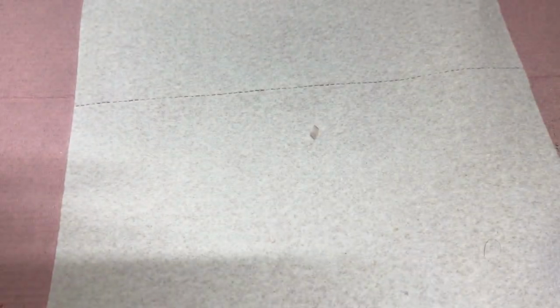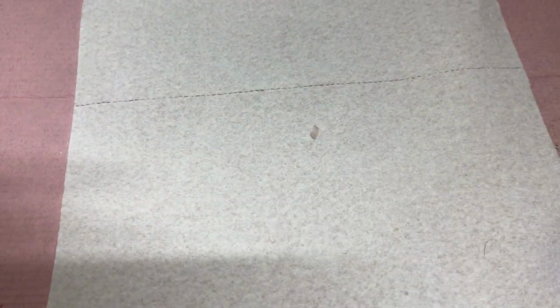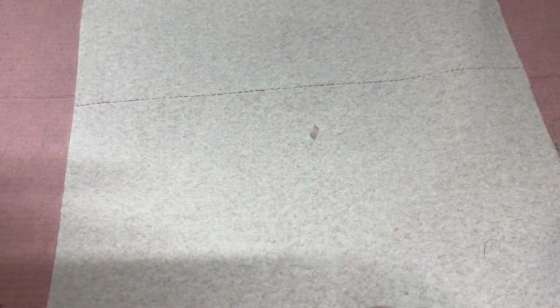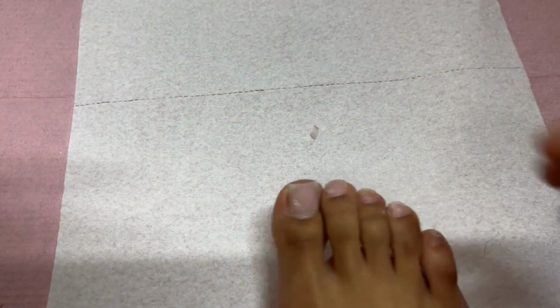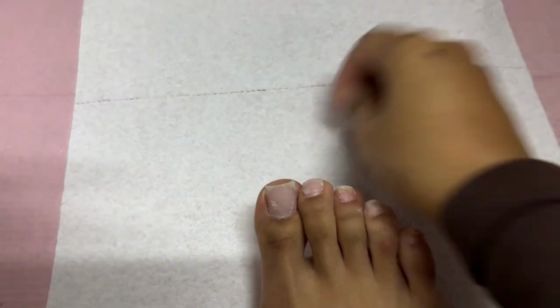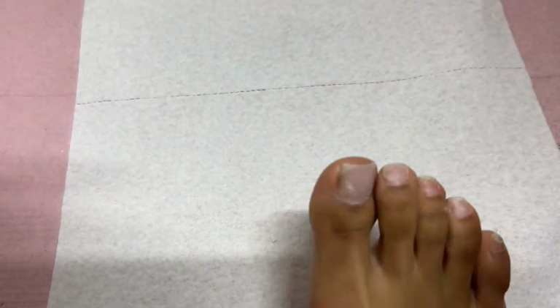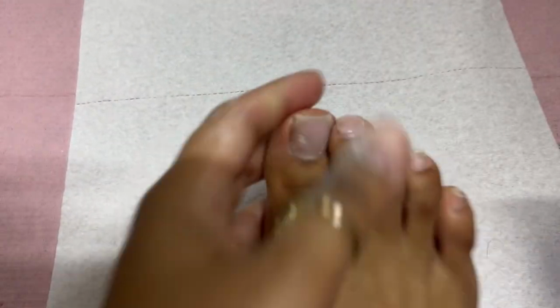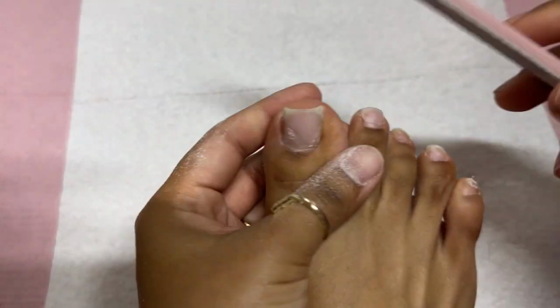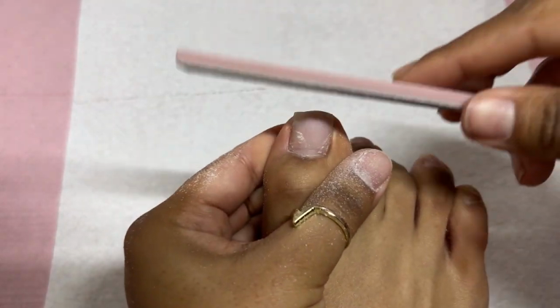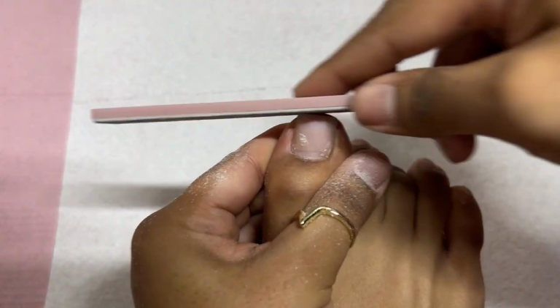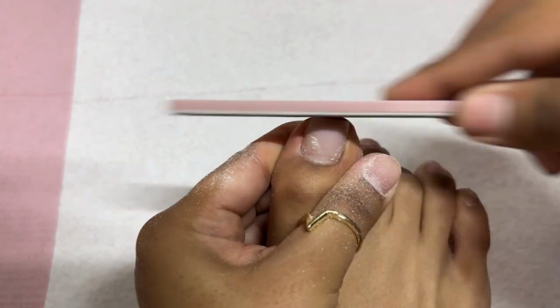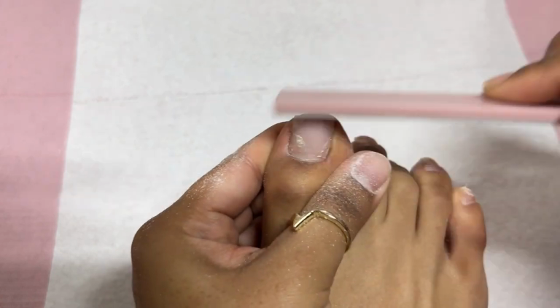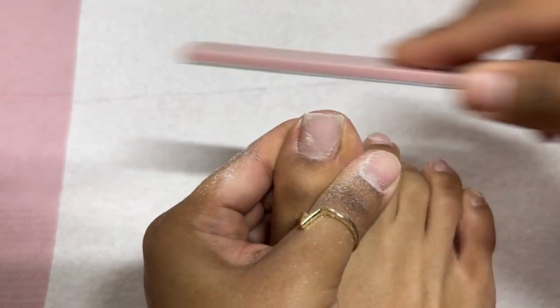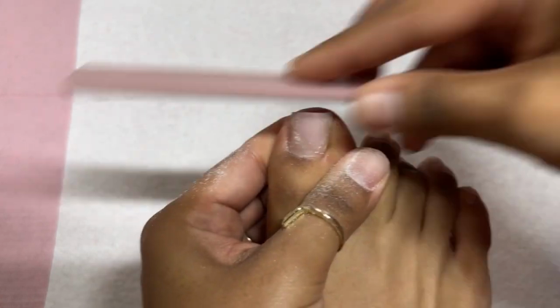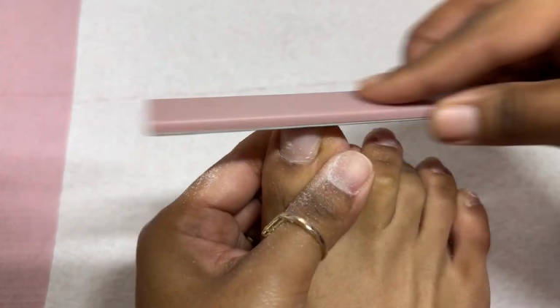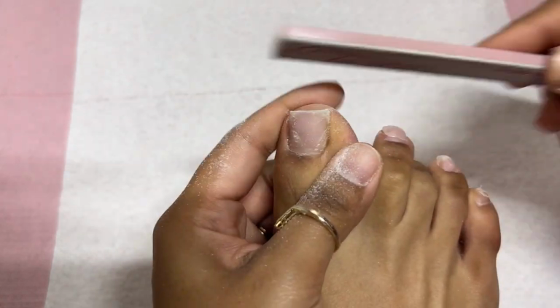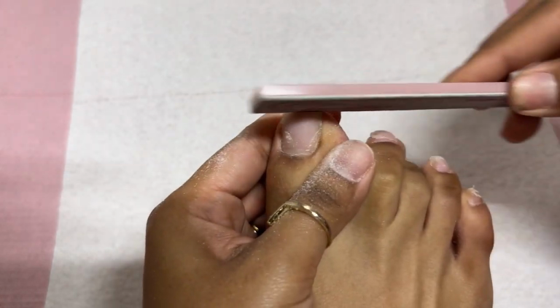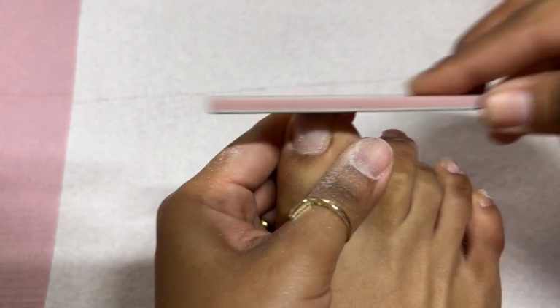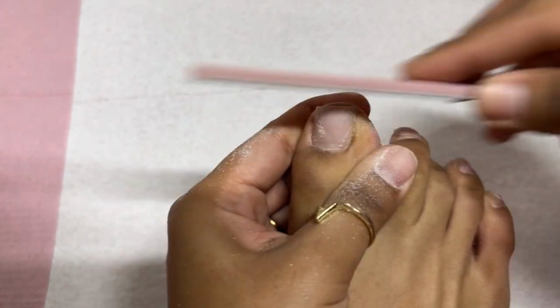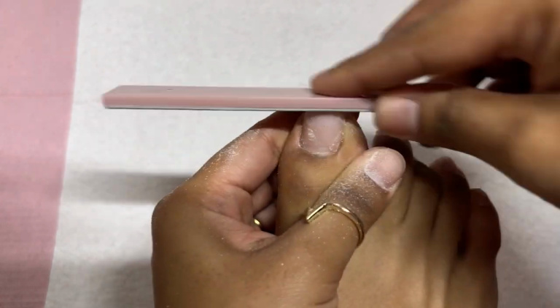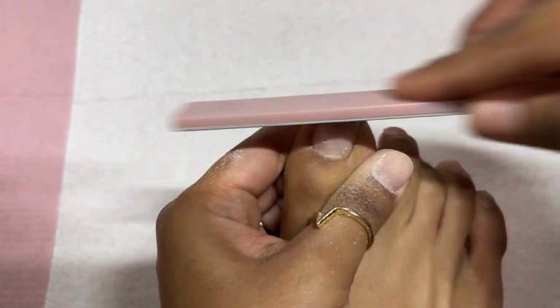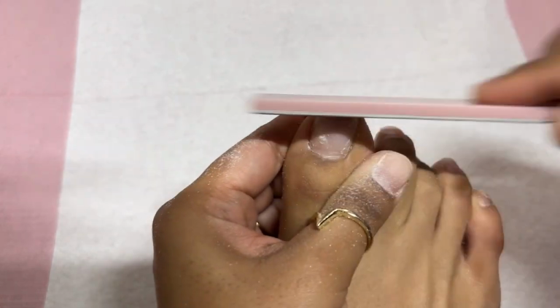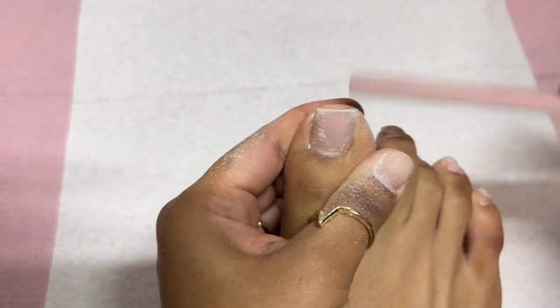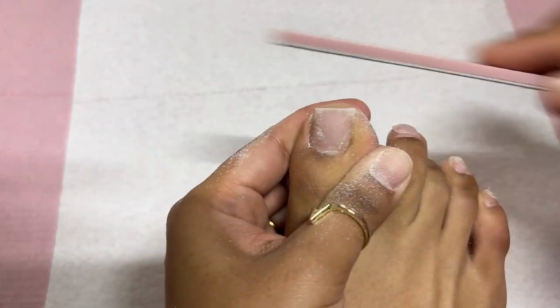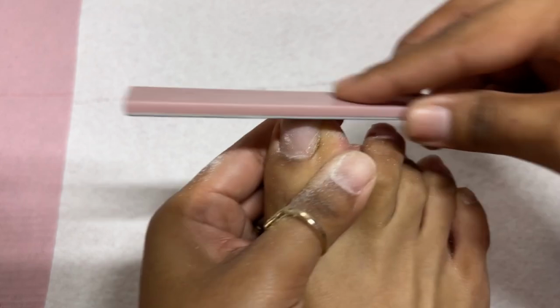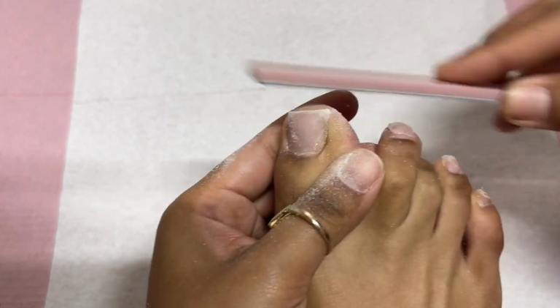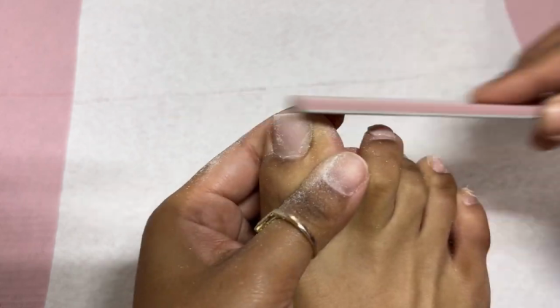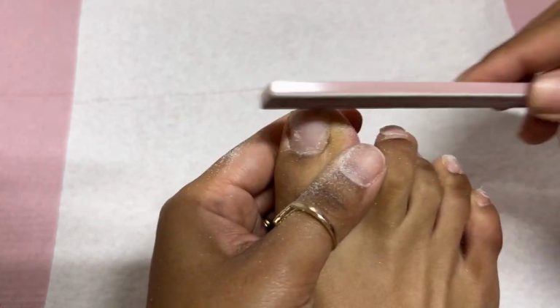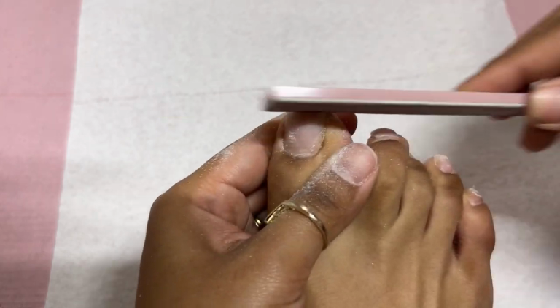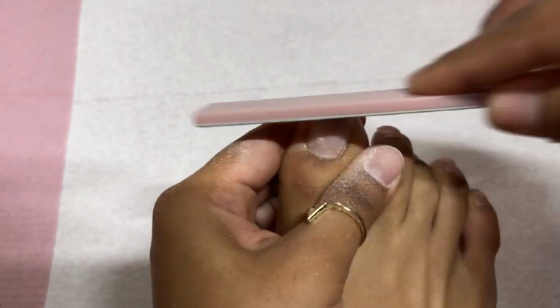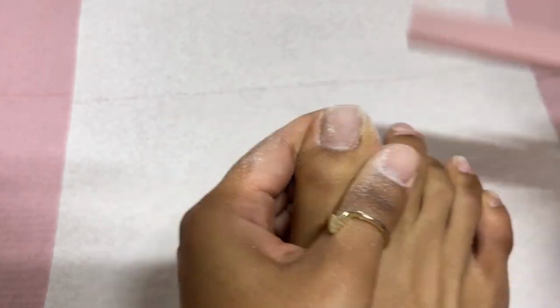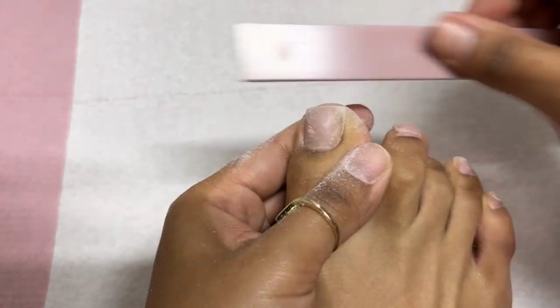Pretty disgusting — not even going to lie. I cringe all the time every time I do my toes on camera for you guys. But I know that you guys appreciate this type of content, so here we are being very vulnerable in front of a camera for the sake of the video.